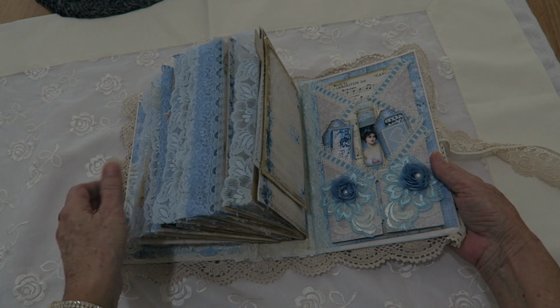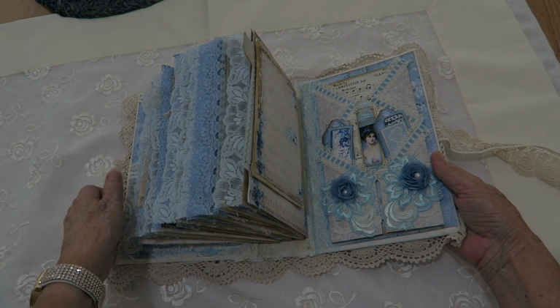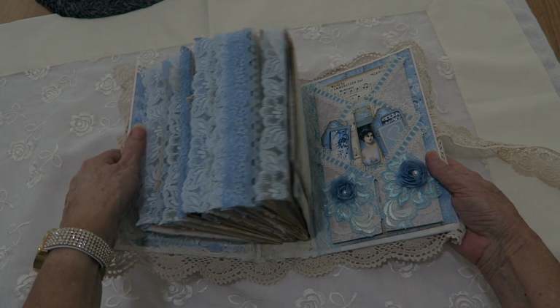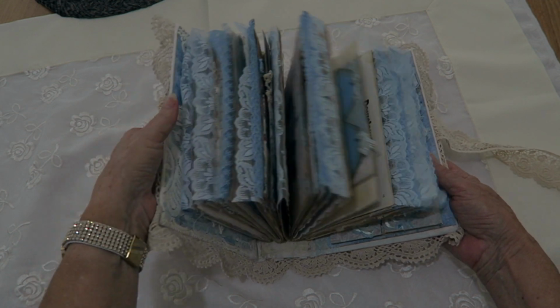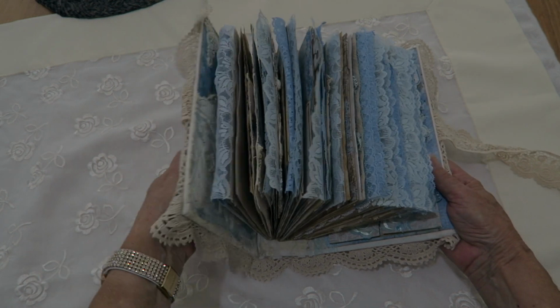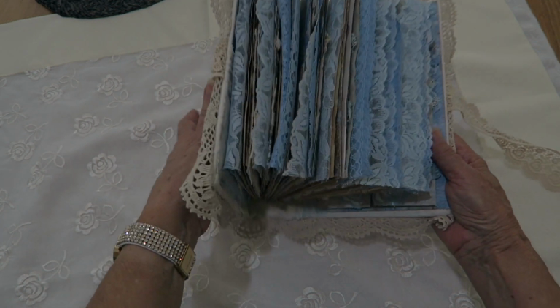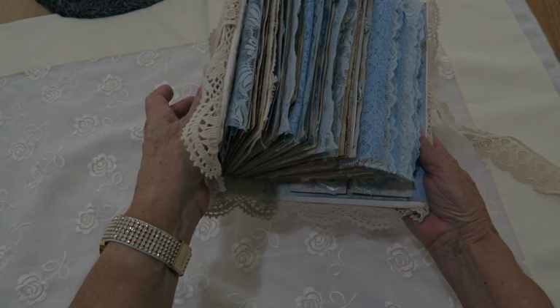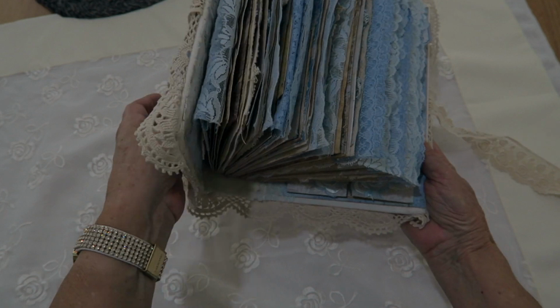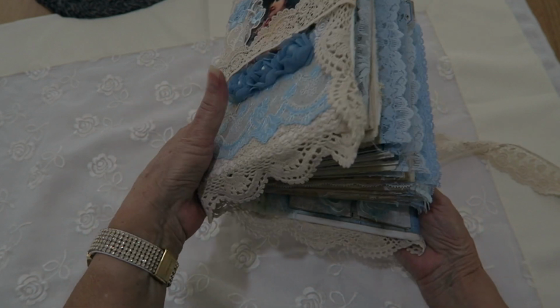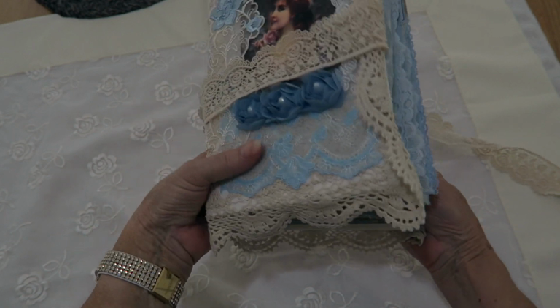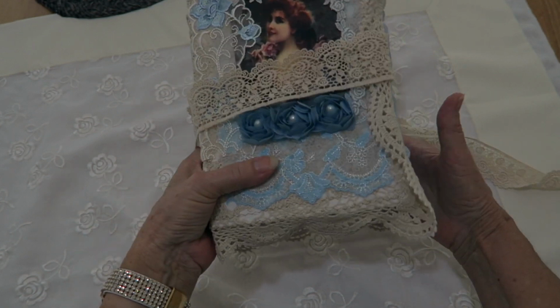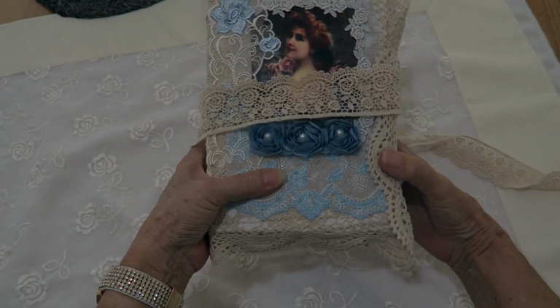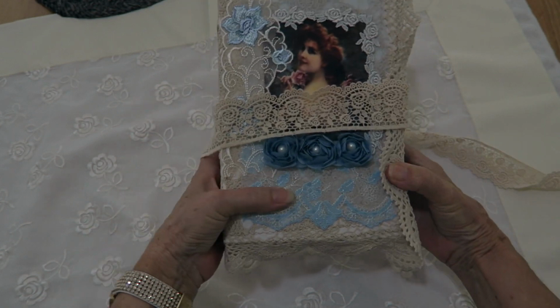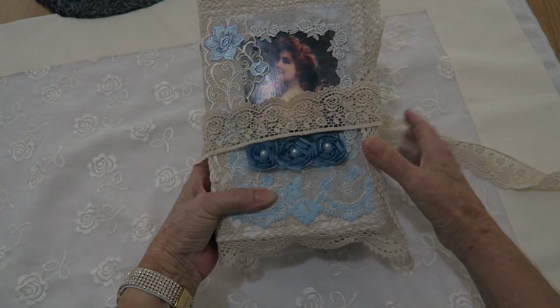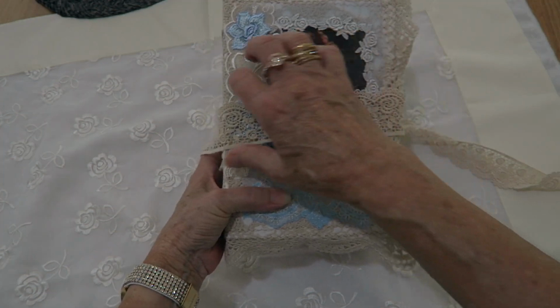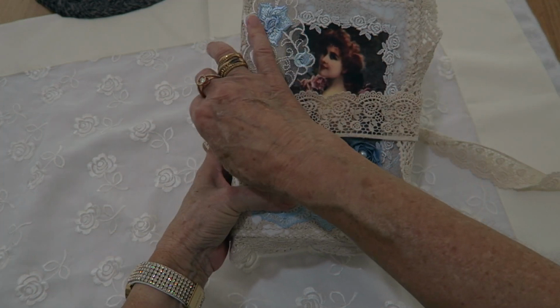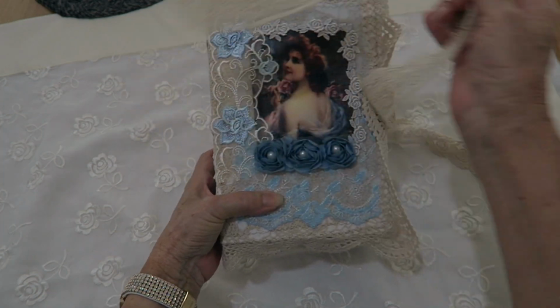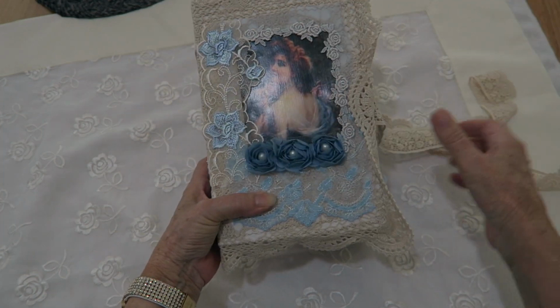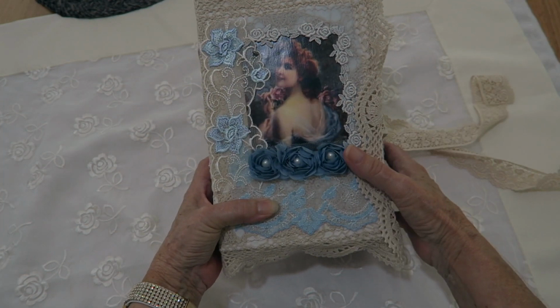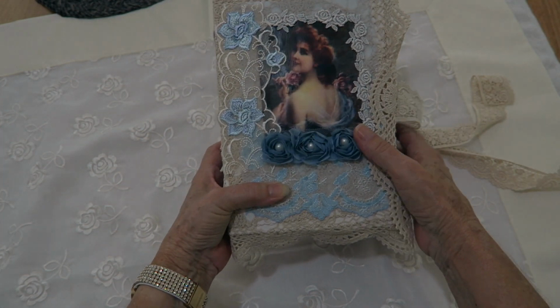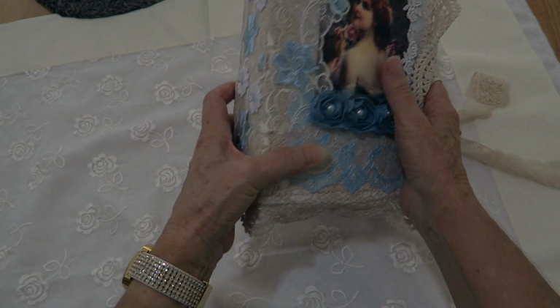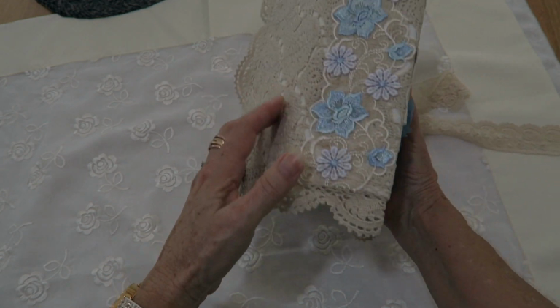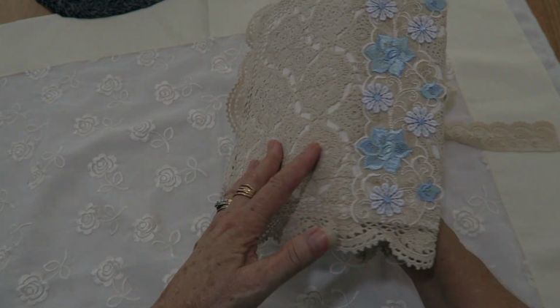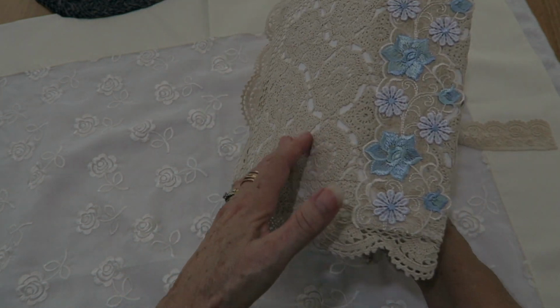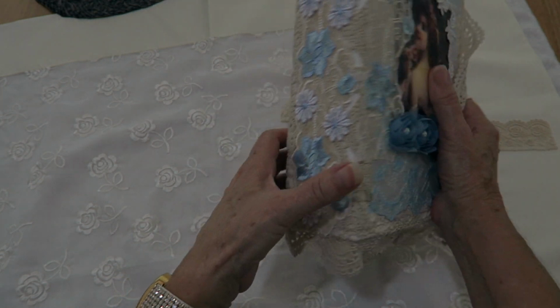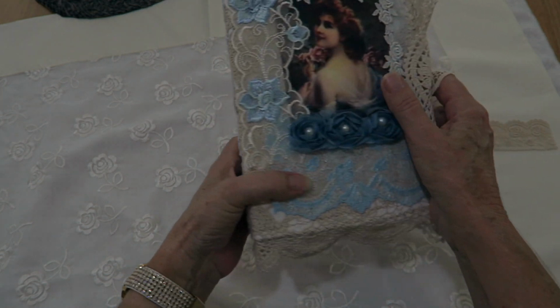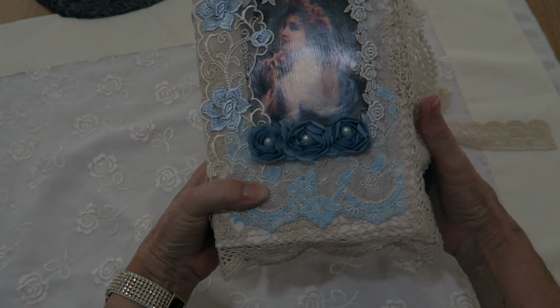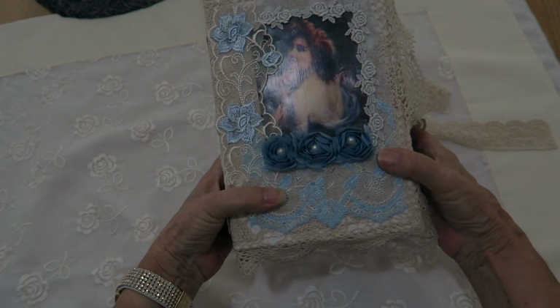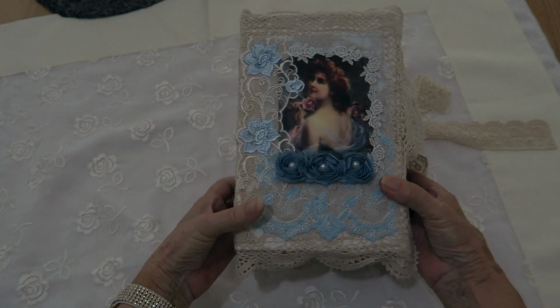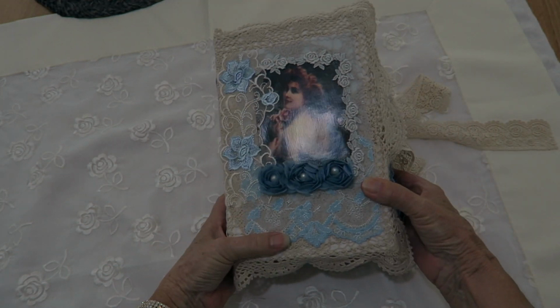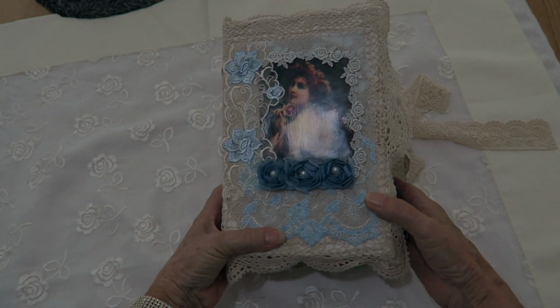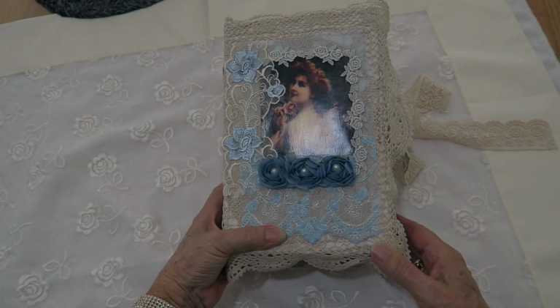So that's my very chunky large latest journal. I hope you've enjoyed watching it with me. Bye for now.